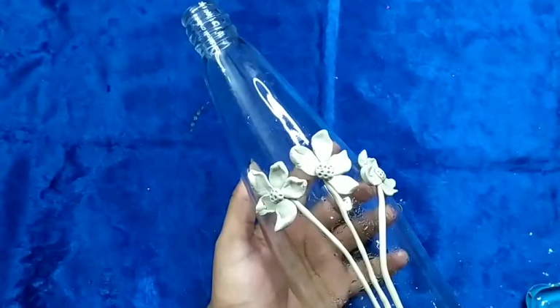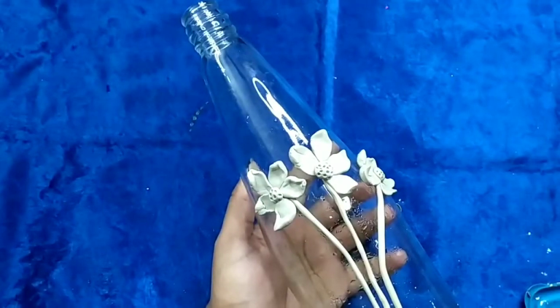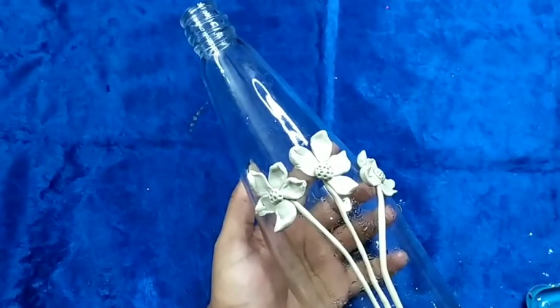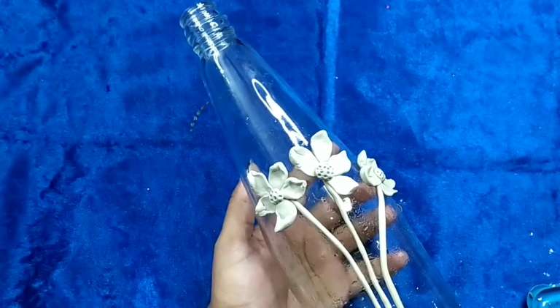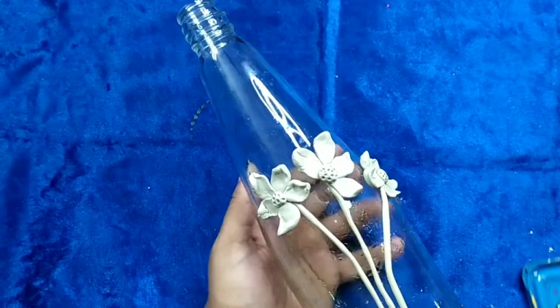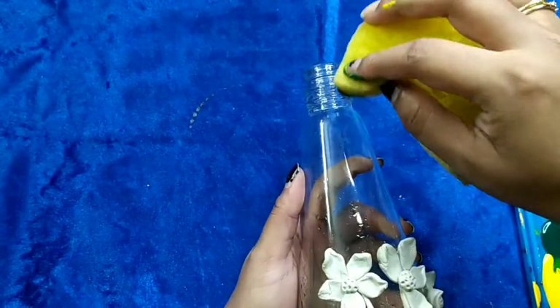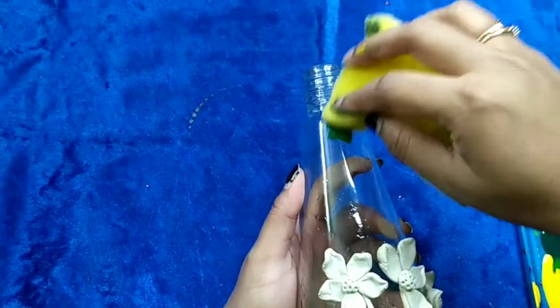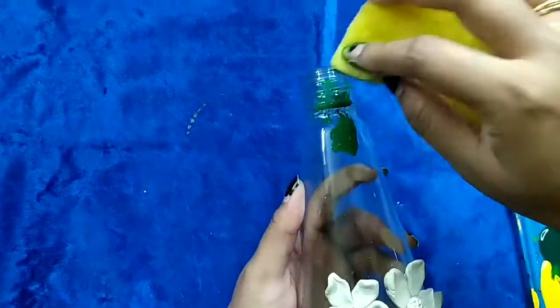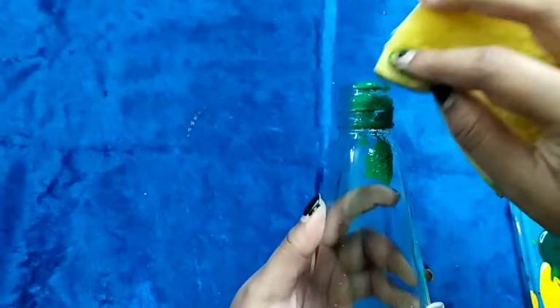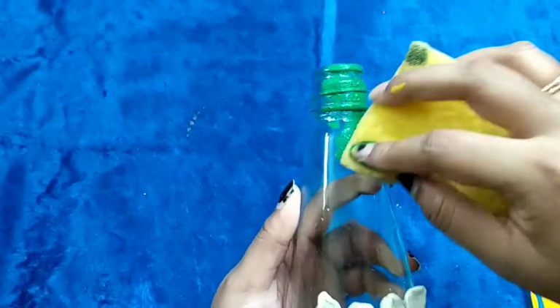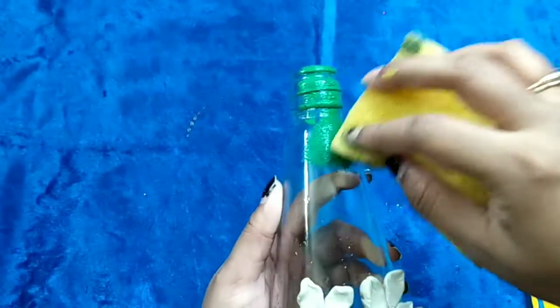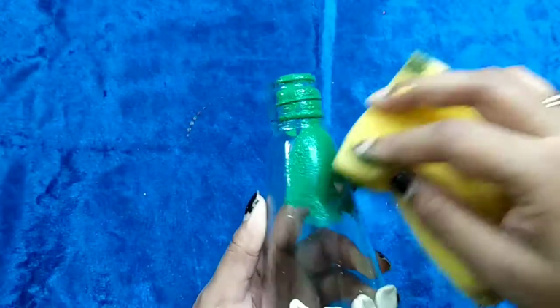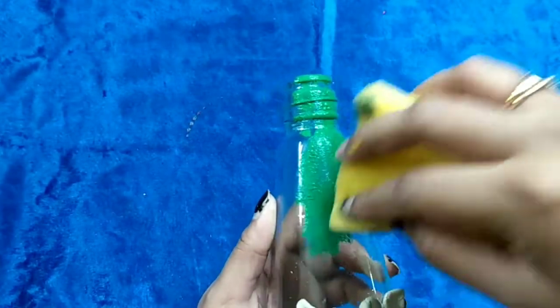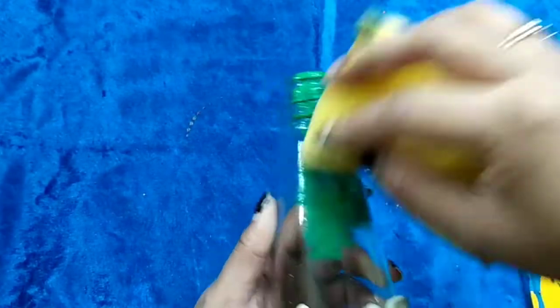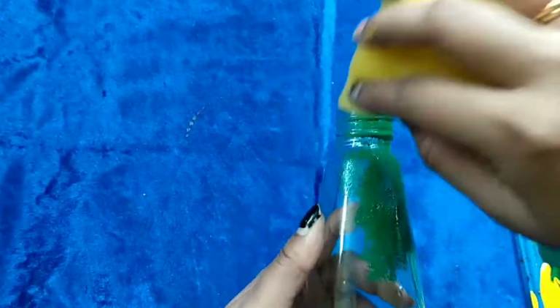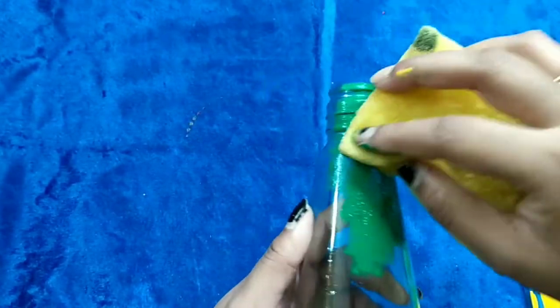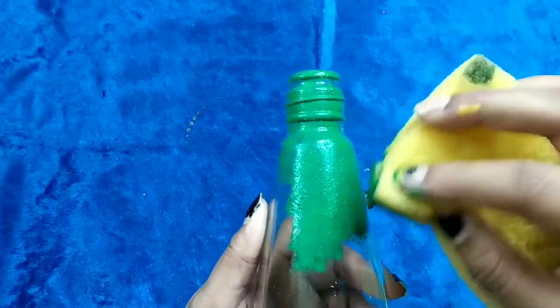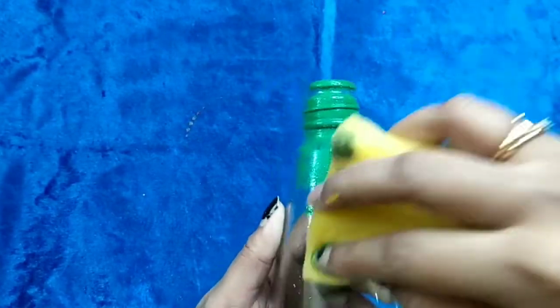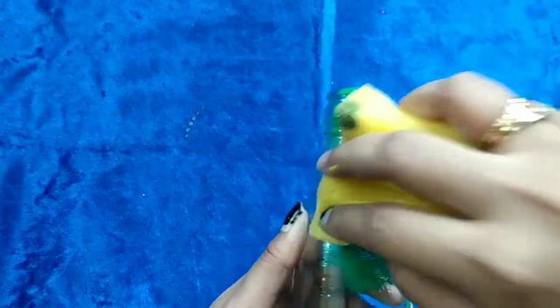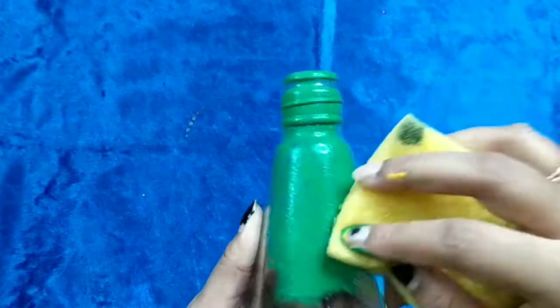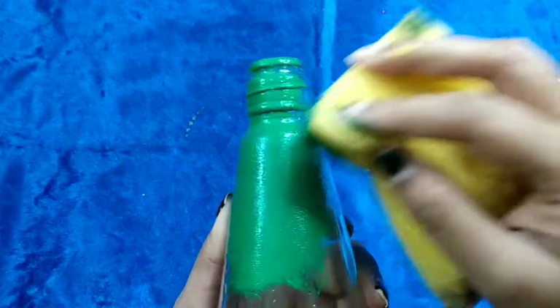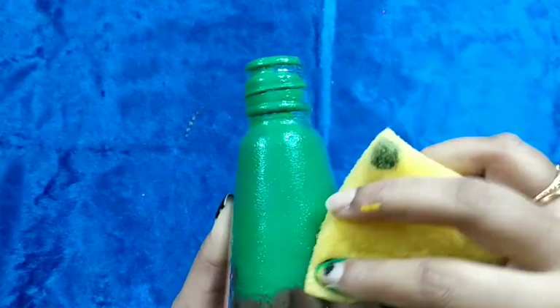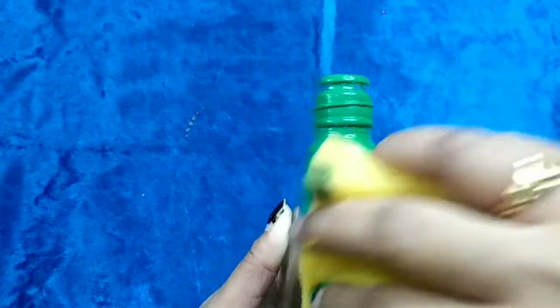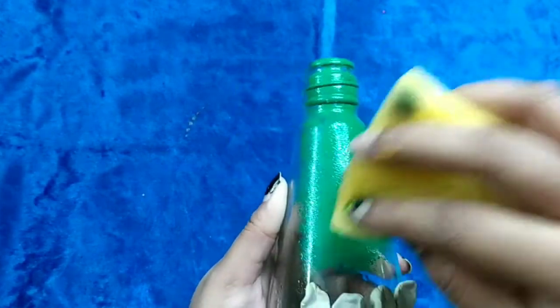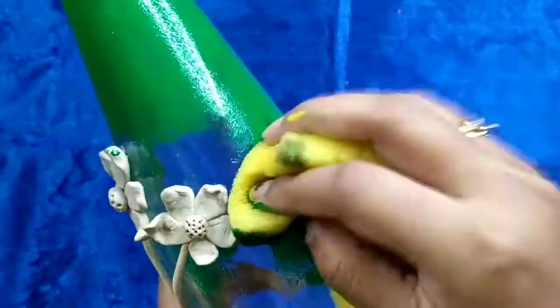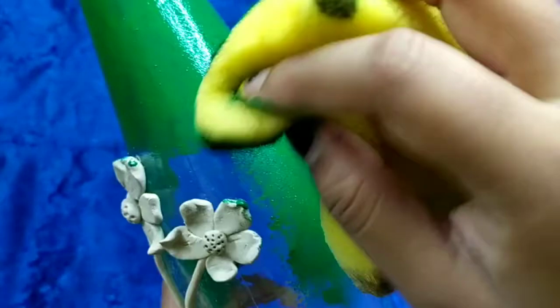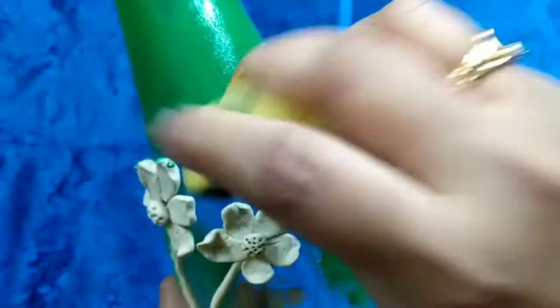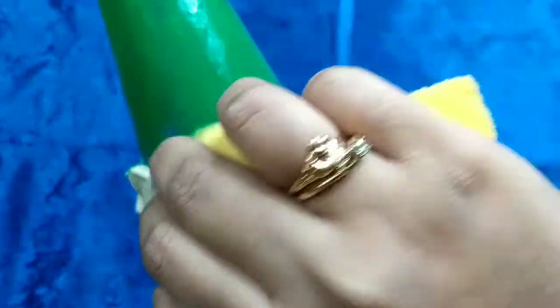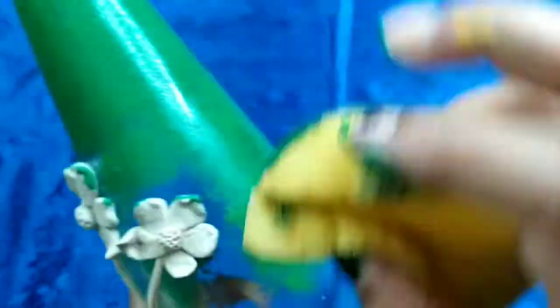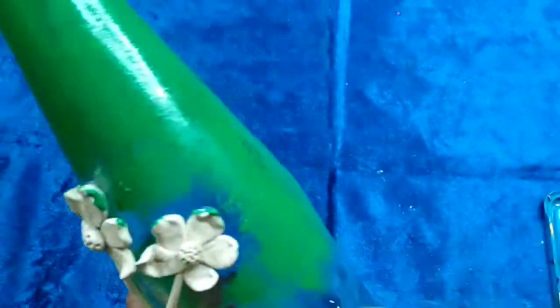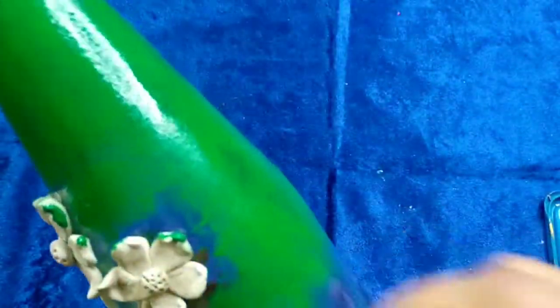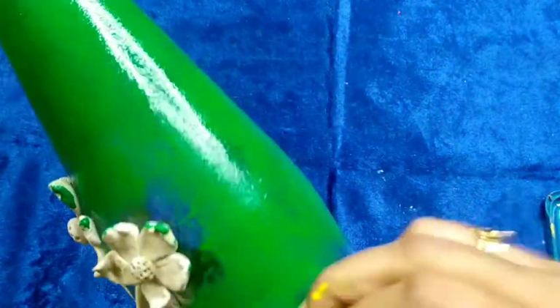This is how it will look. Now using a sponge I am dabbing the color on the bottle. If you have a sponge dabber you can also use that.